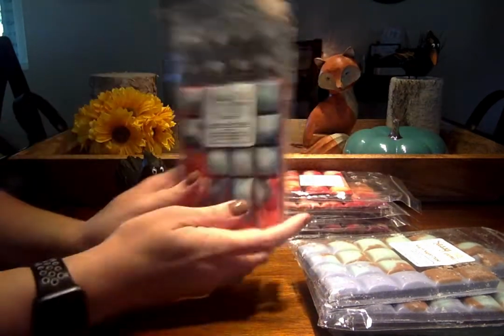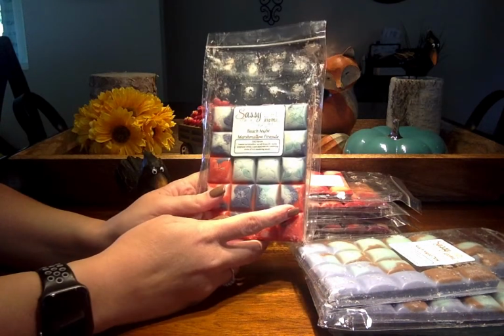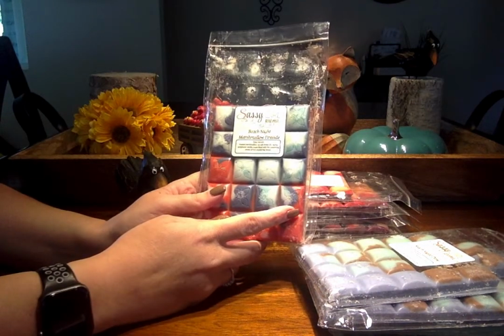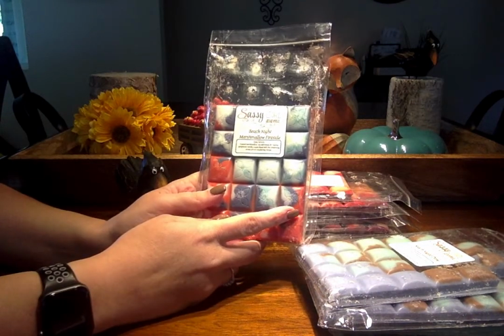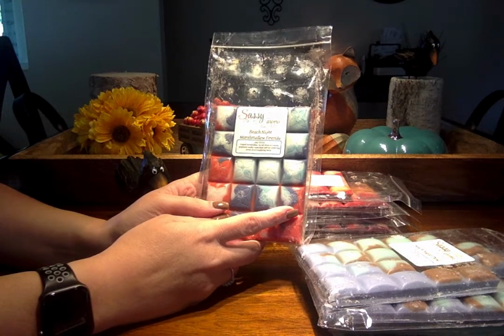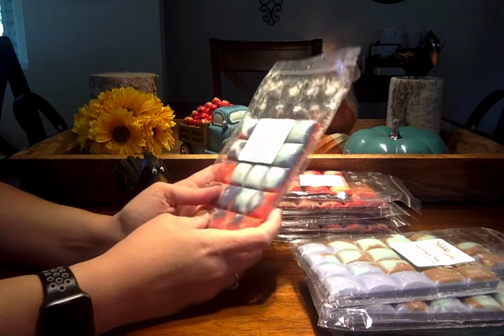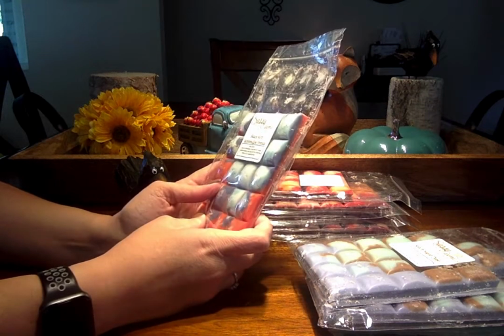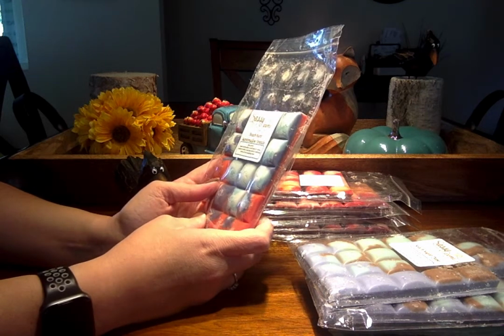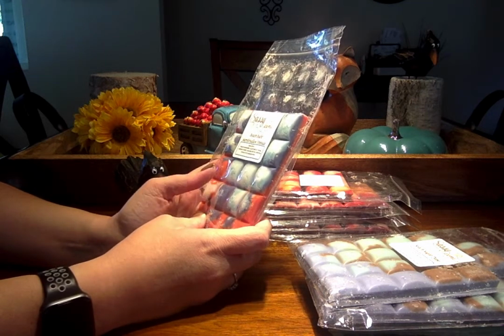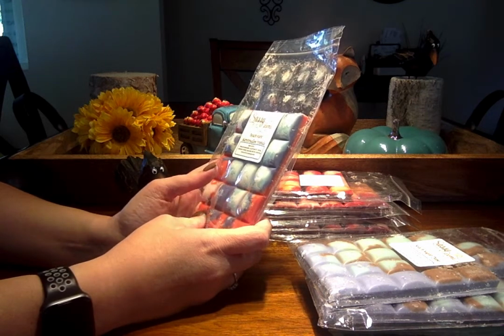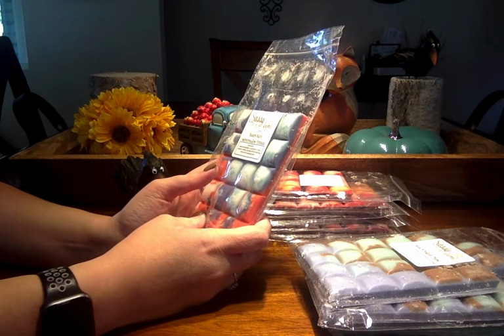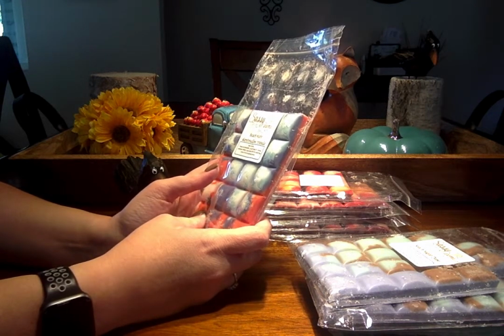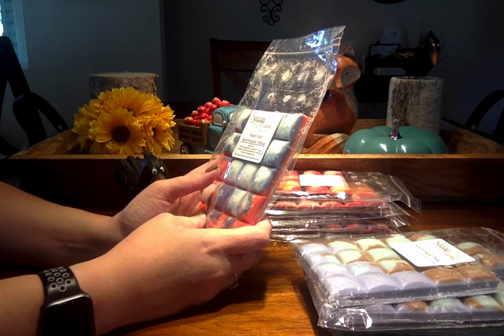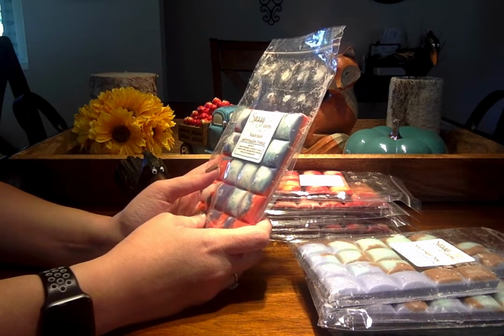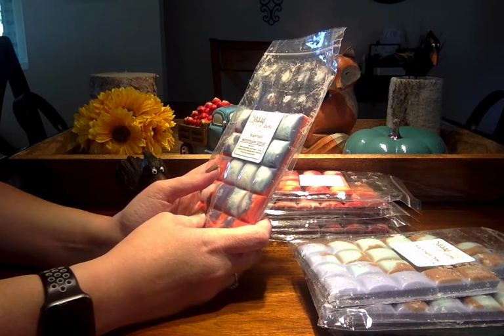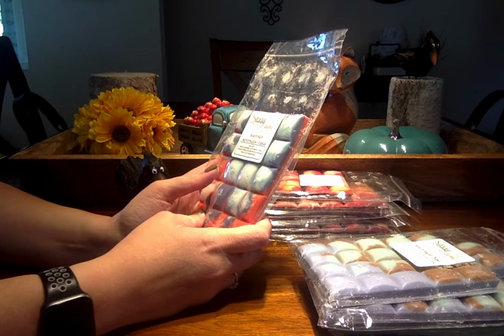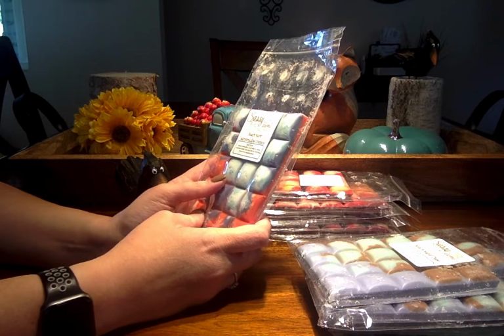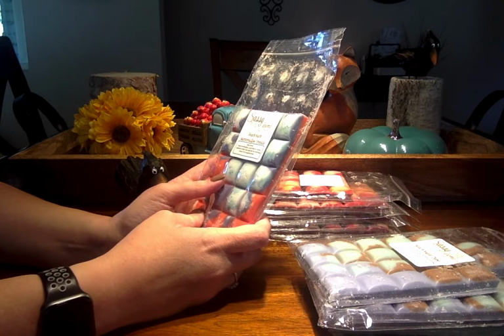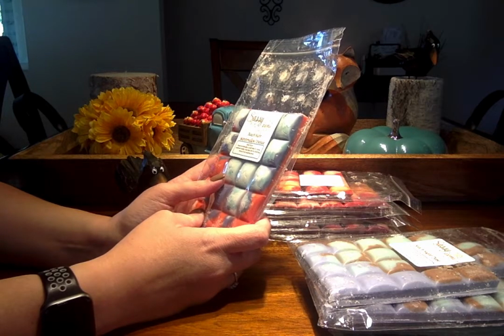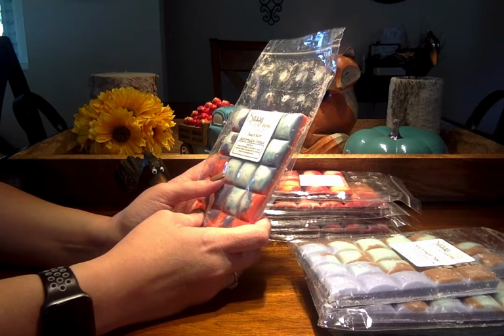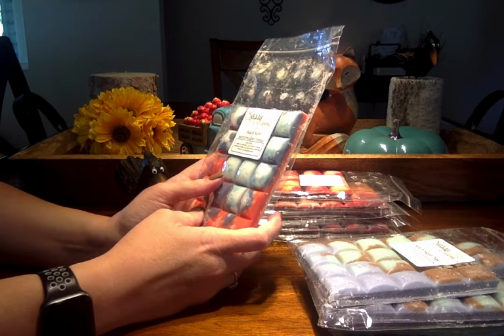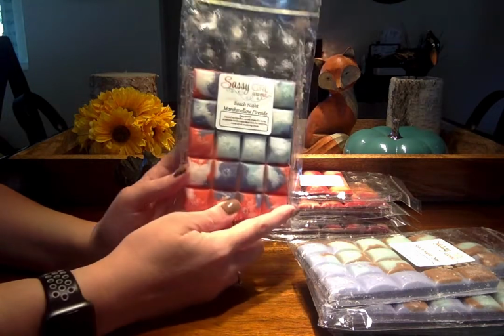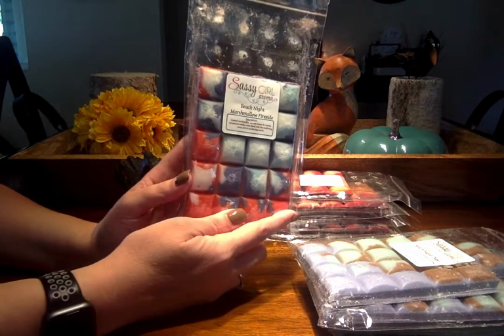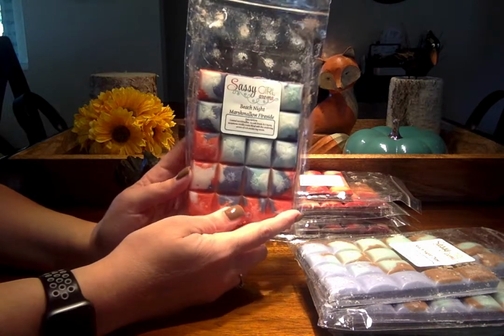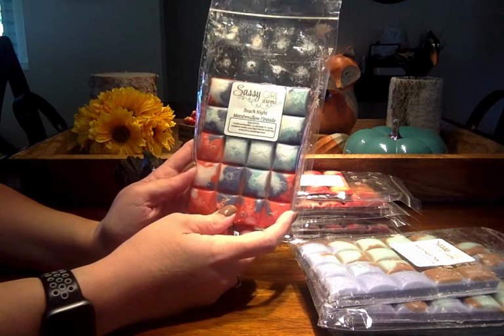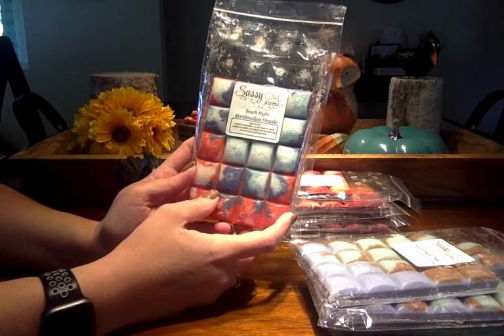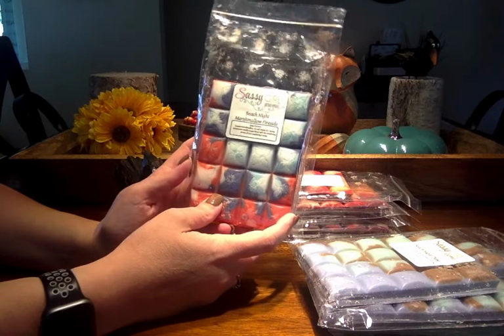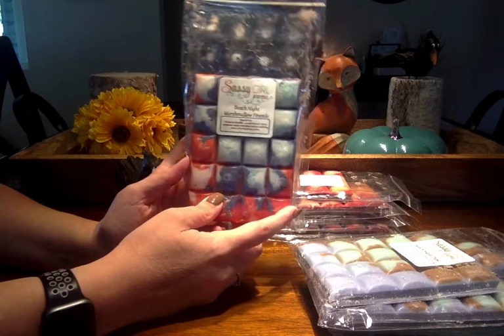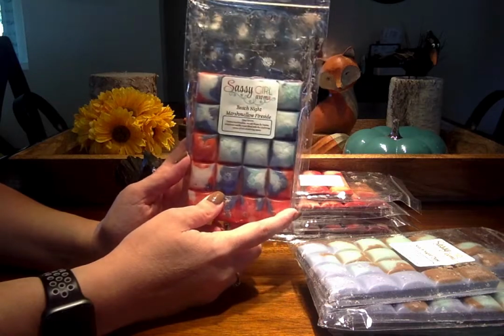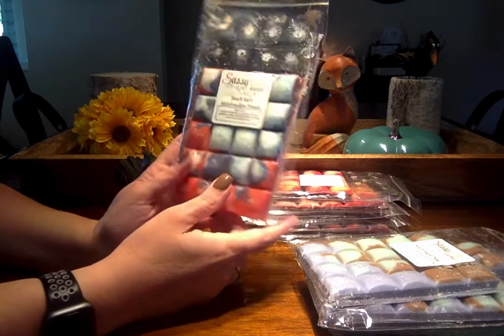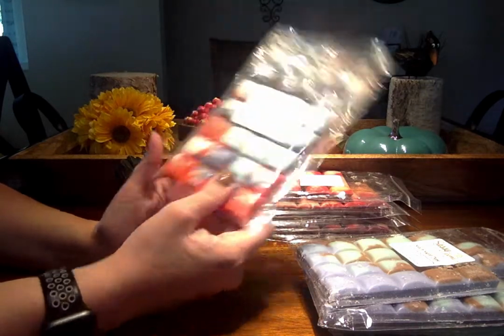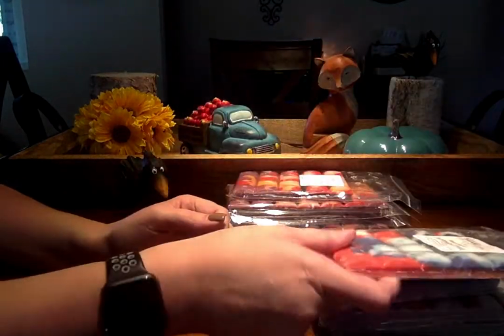Beach Night Marshmallow Fireside: toasted marshmallow, sea salt breeze, s'mores vanilla cream blended with a comforting rich aroma of smoldering woods. I love Marshmallow Fireside and I love Beach Nights together — they are awesome.